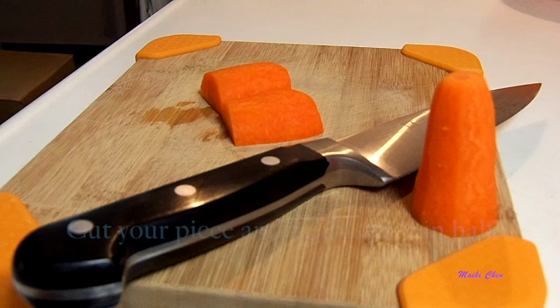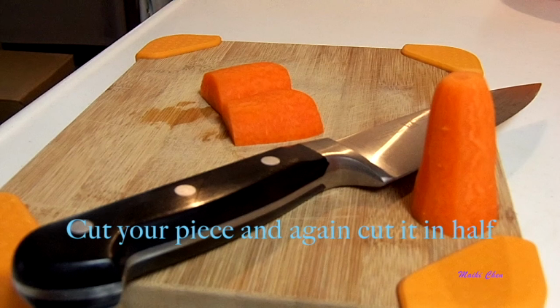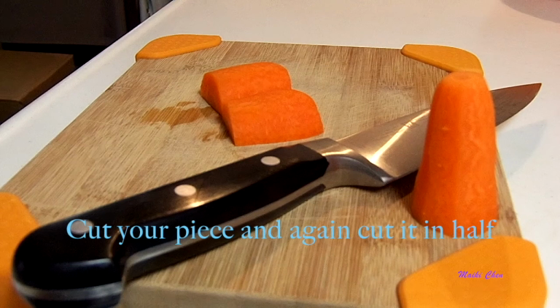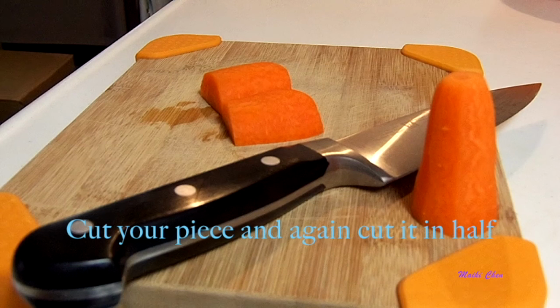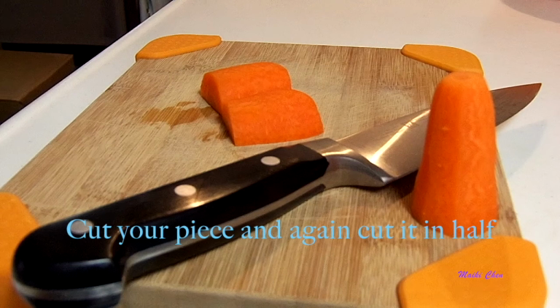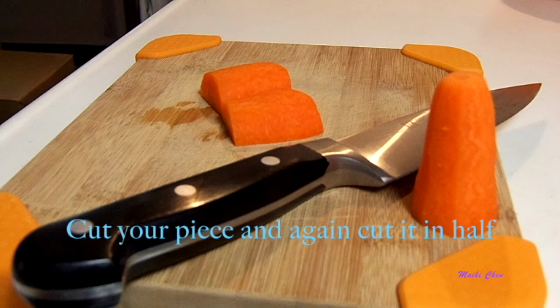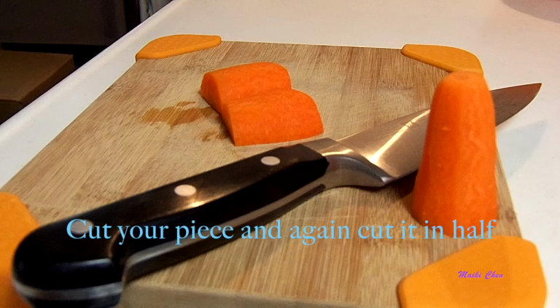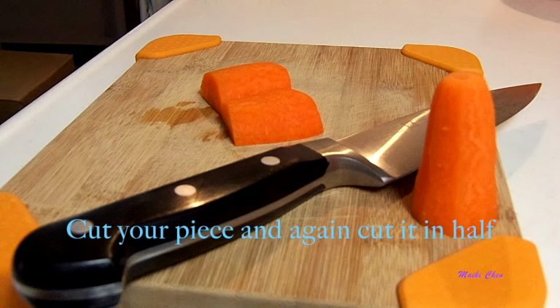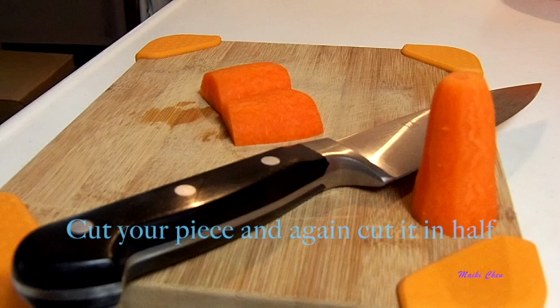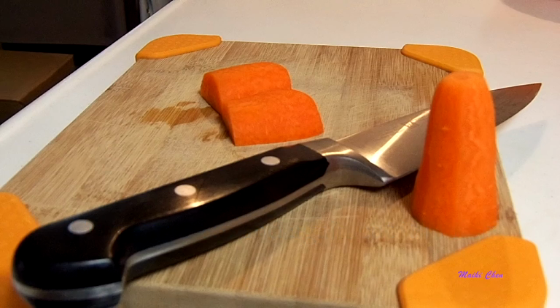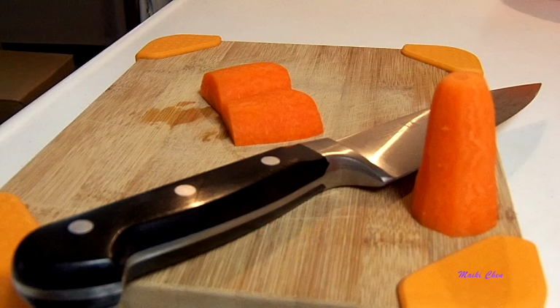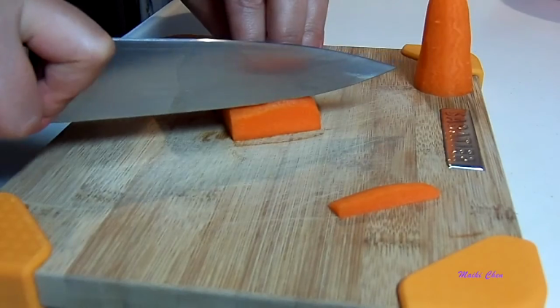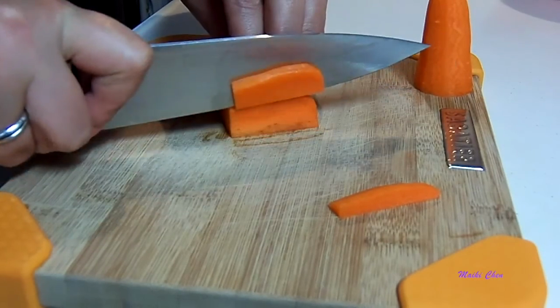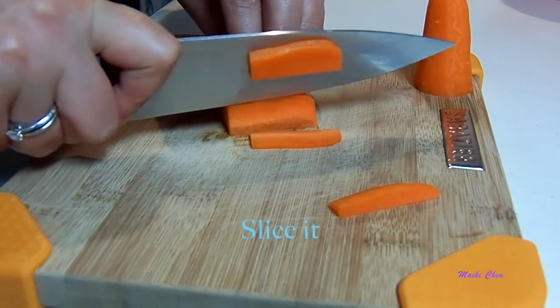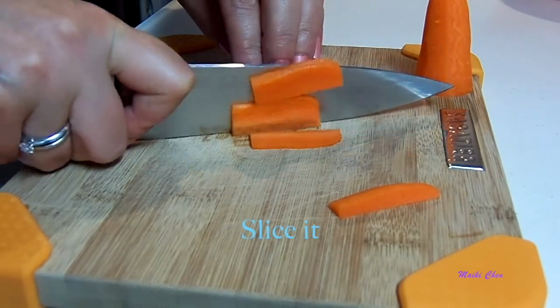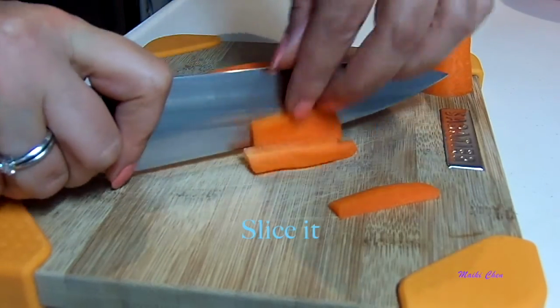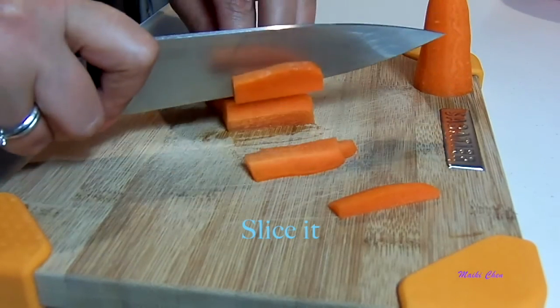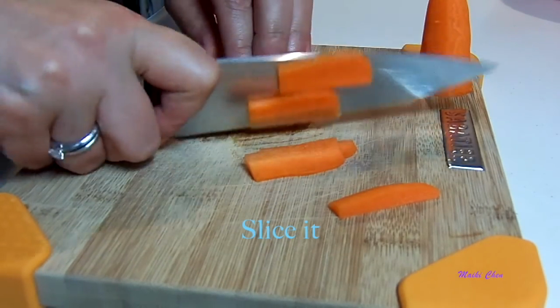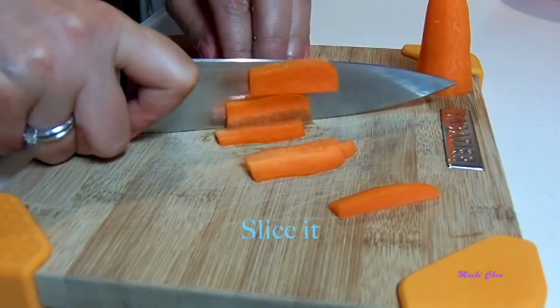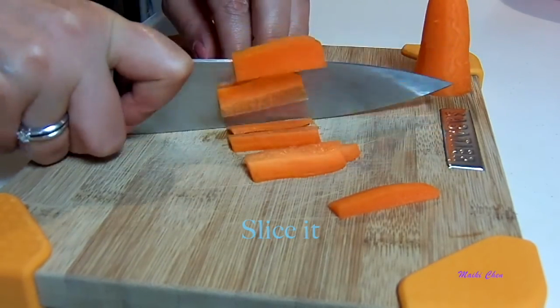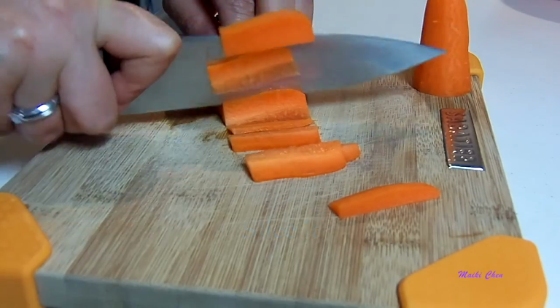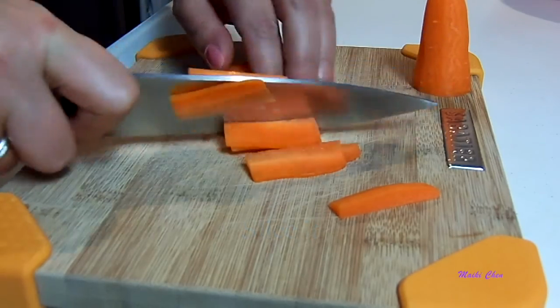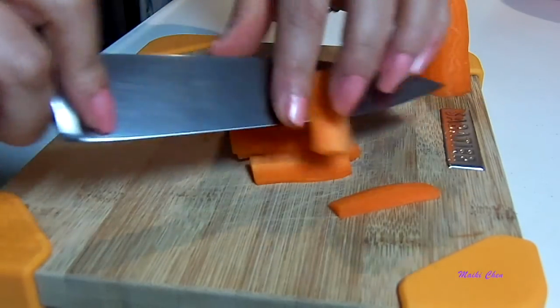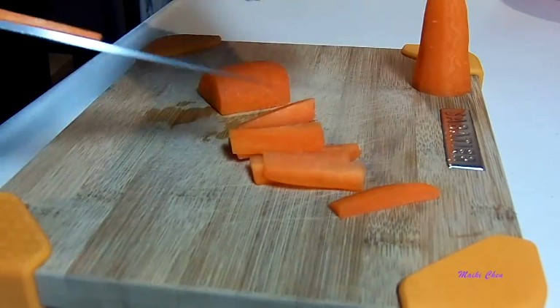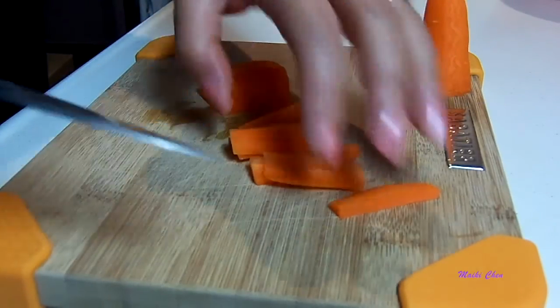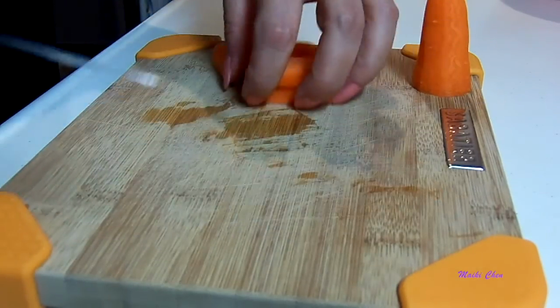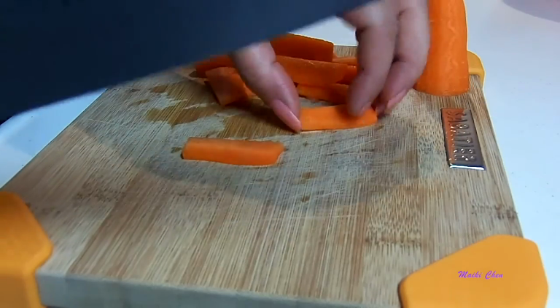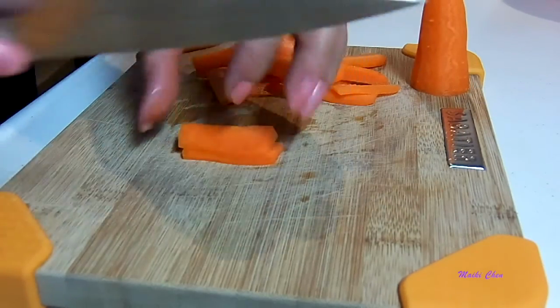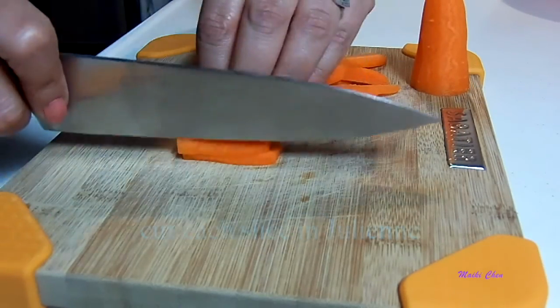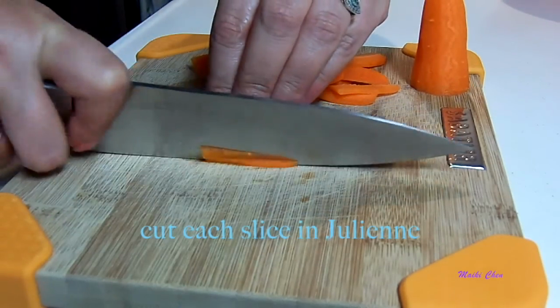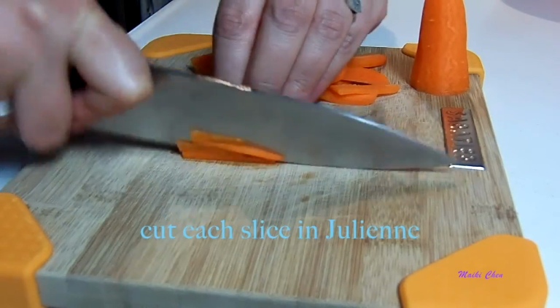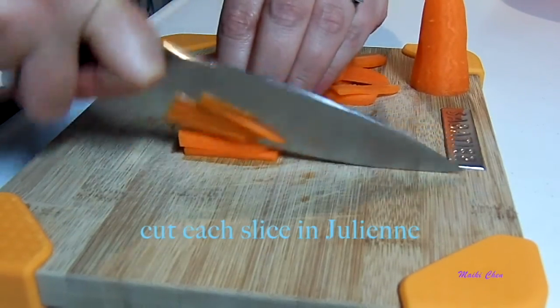First cut your piece in half, then slice it and cut each slice in julienne.